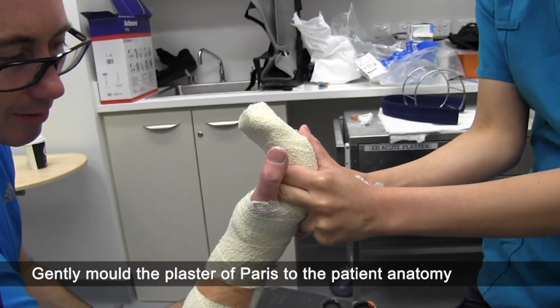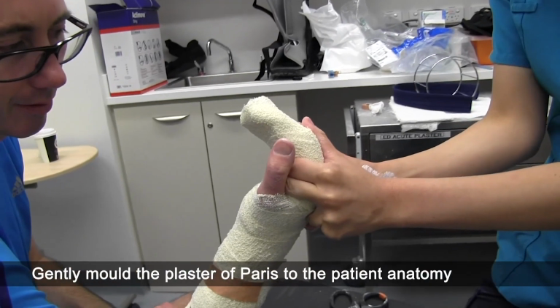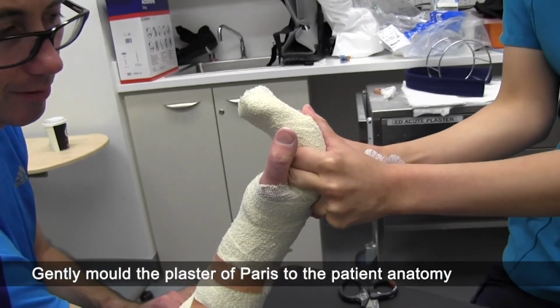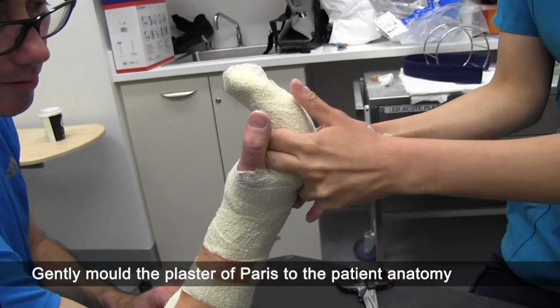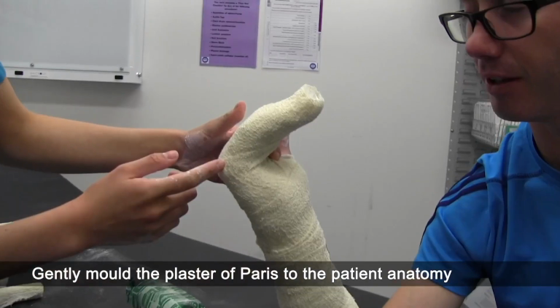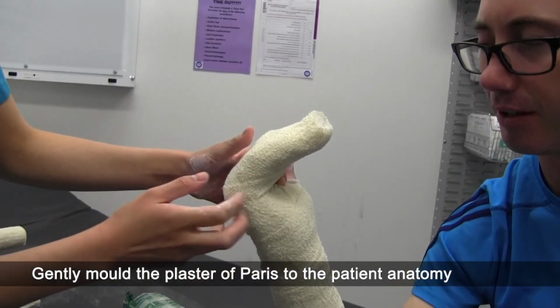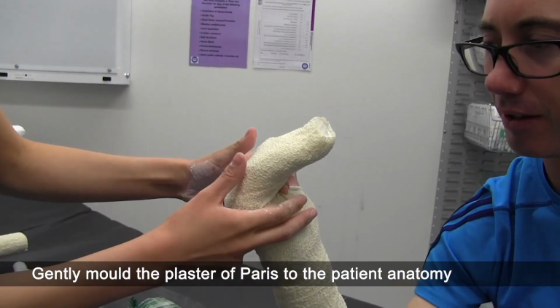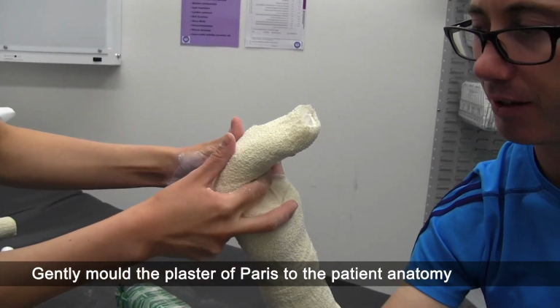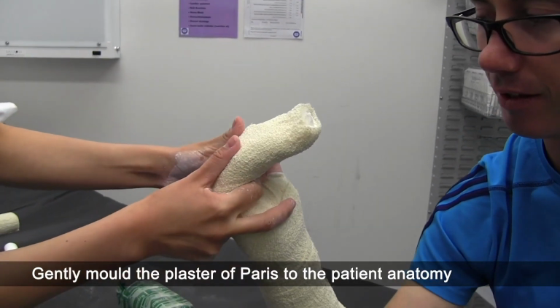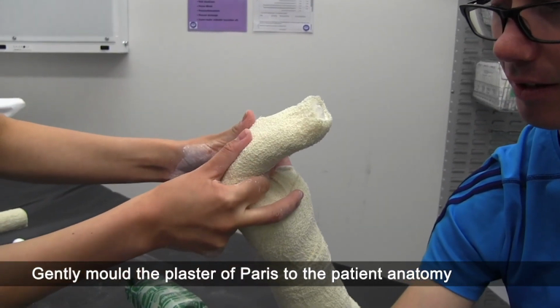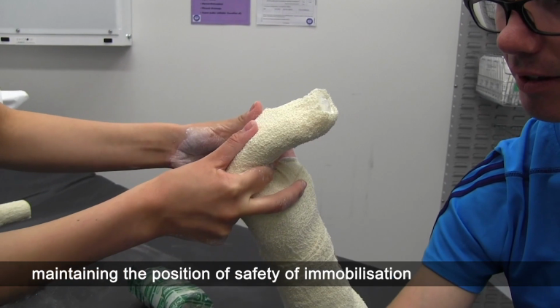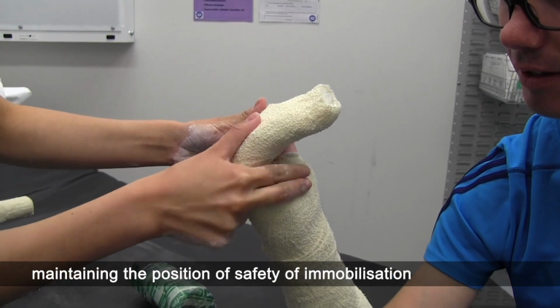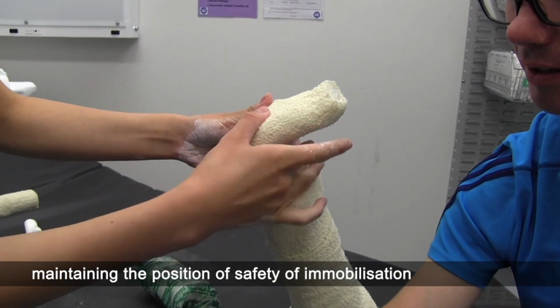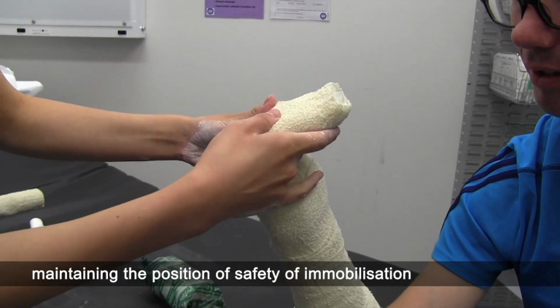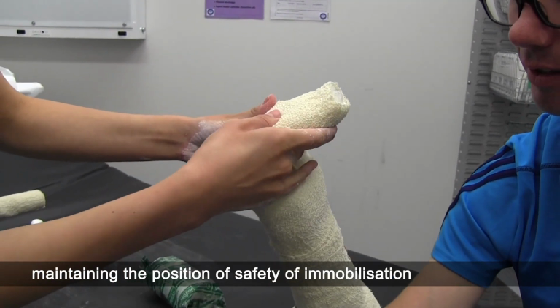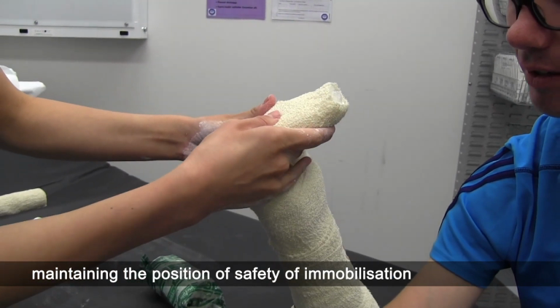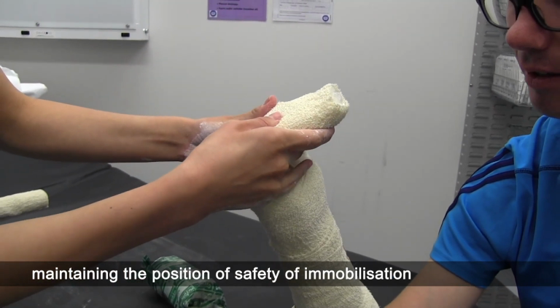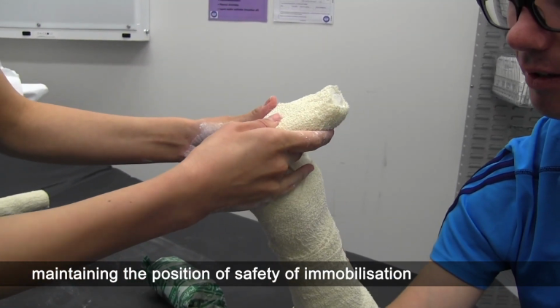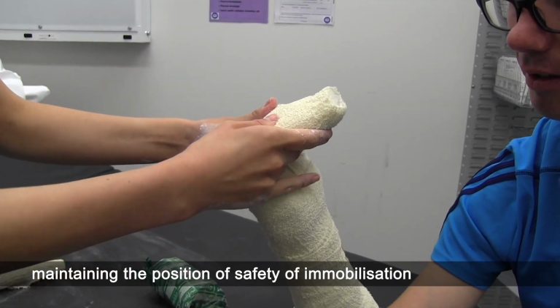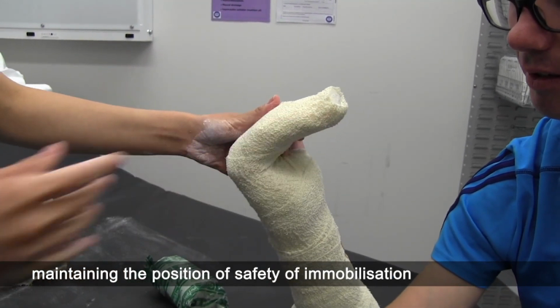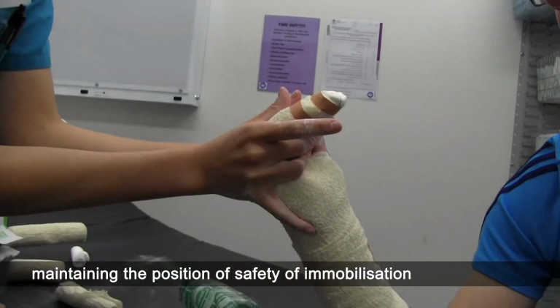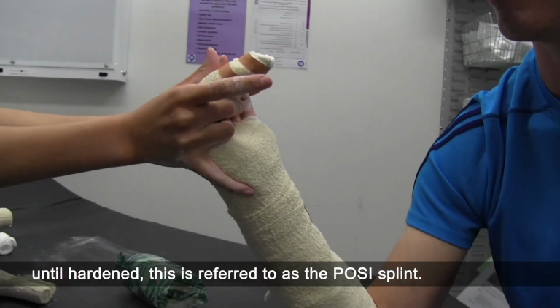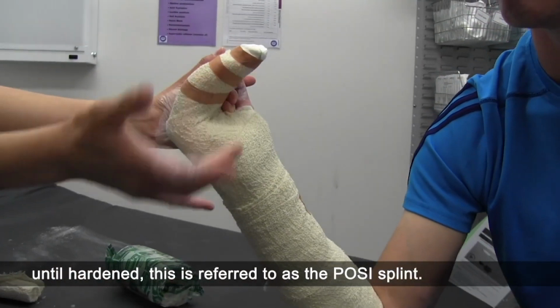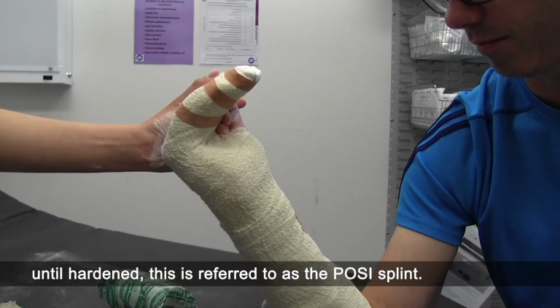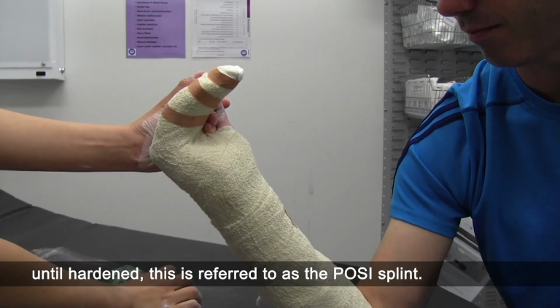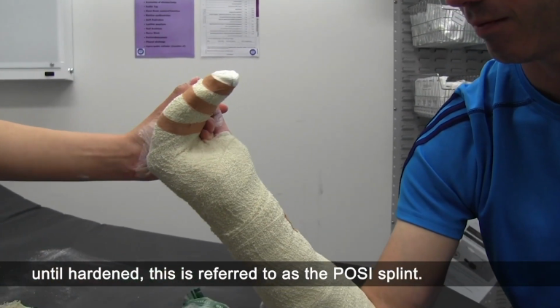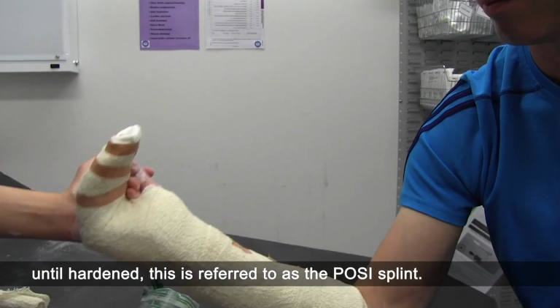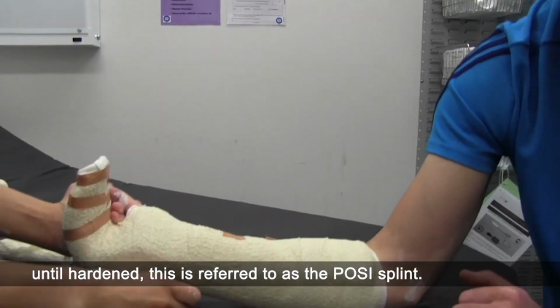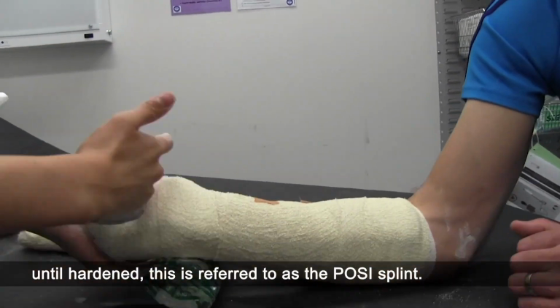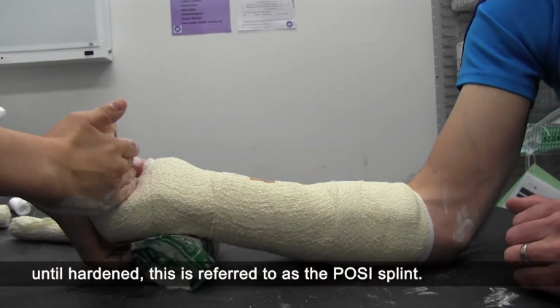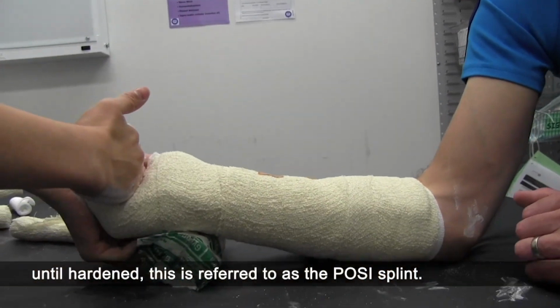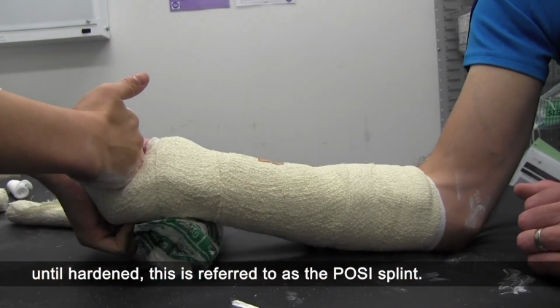Gently mould the plaster of Paris to the patient anatomy, maintaining the position of safety of immobilisation until hardened. This is referred to as the posi-splint.